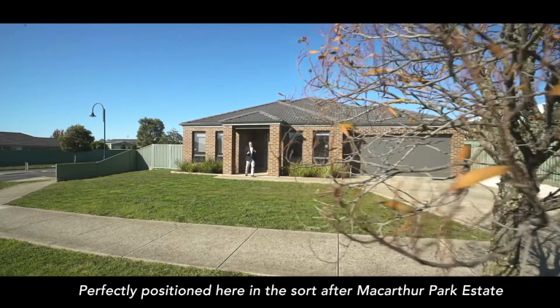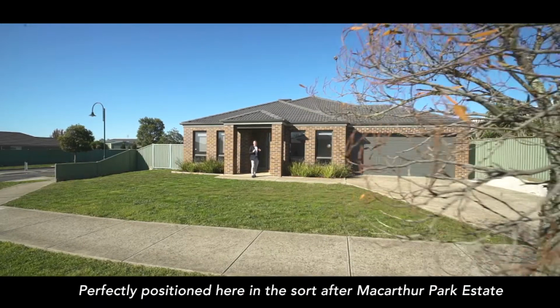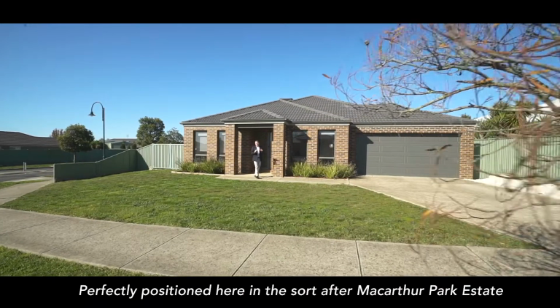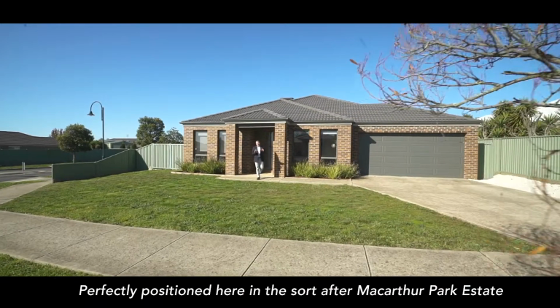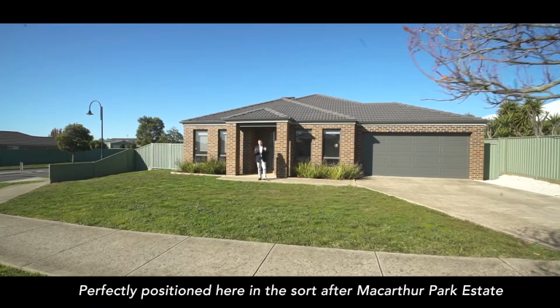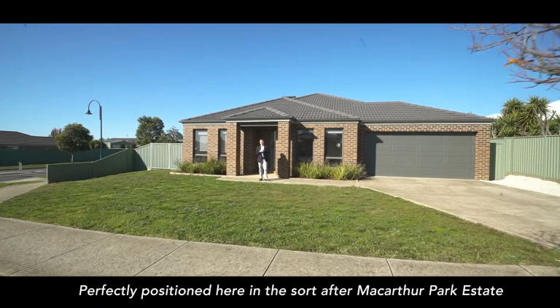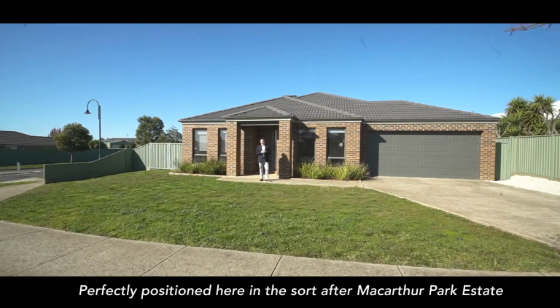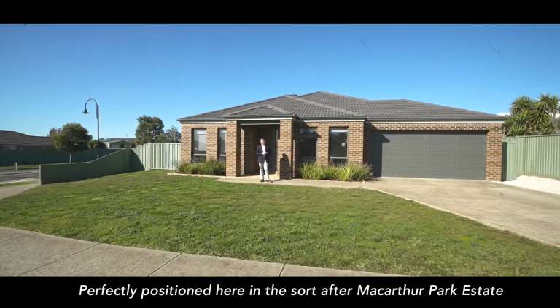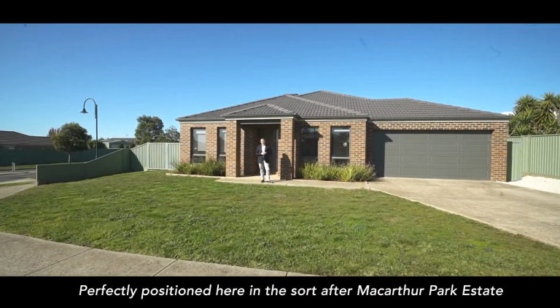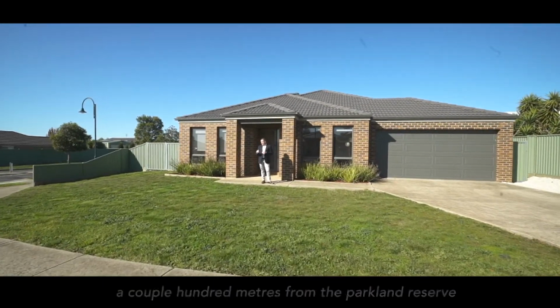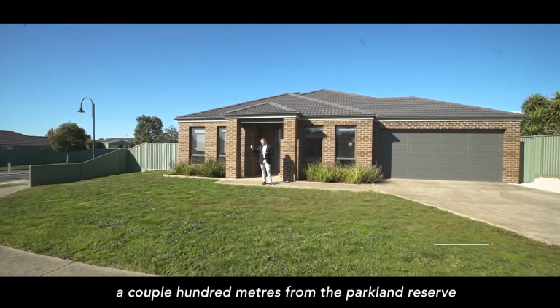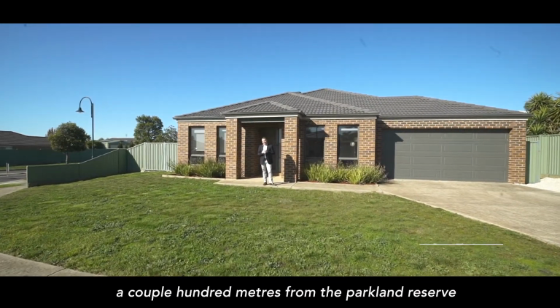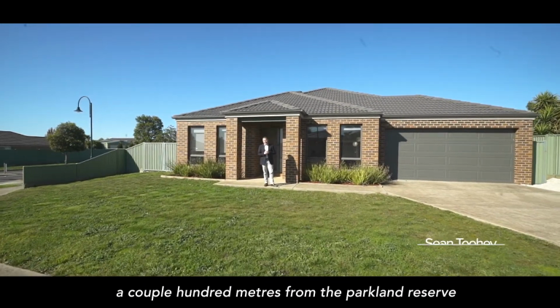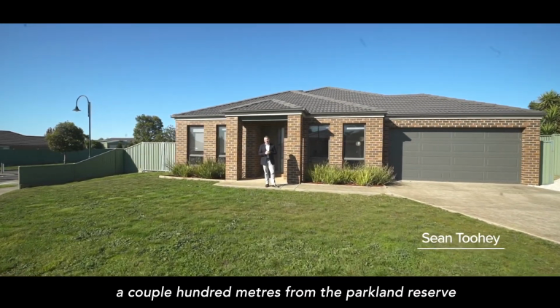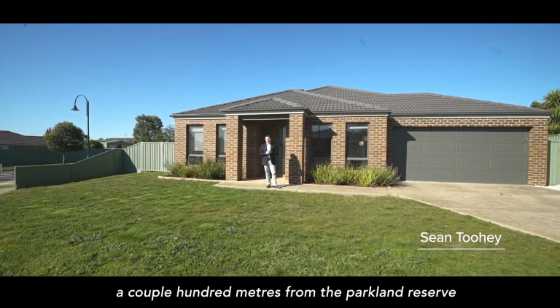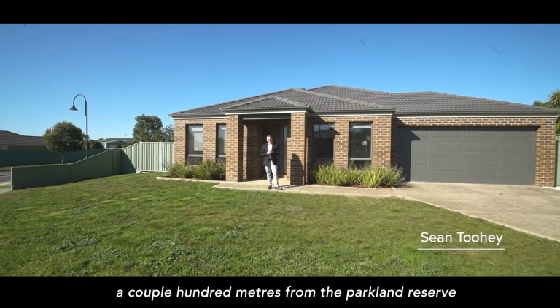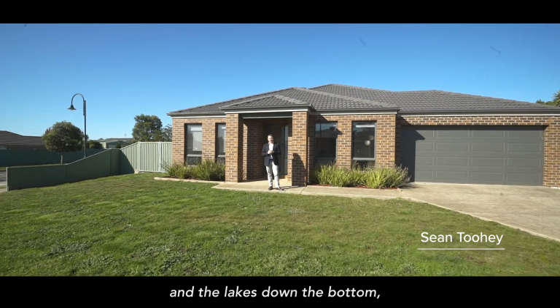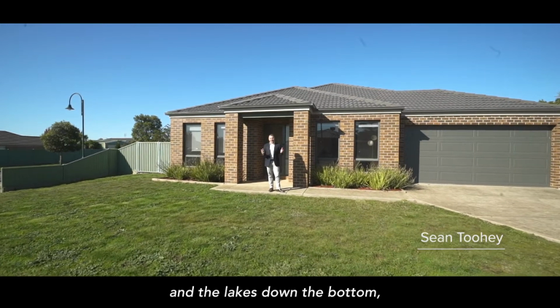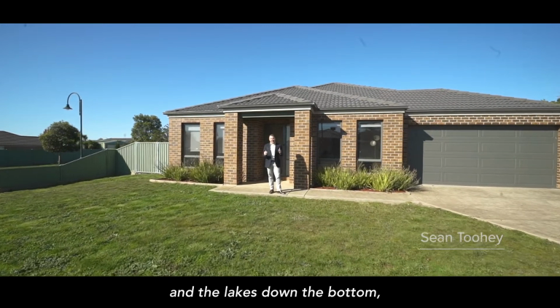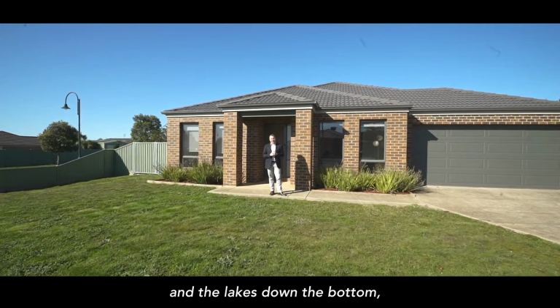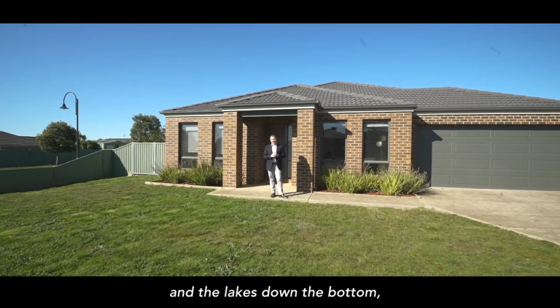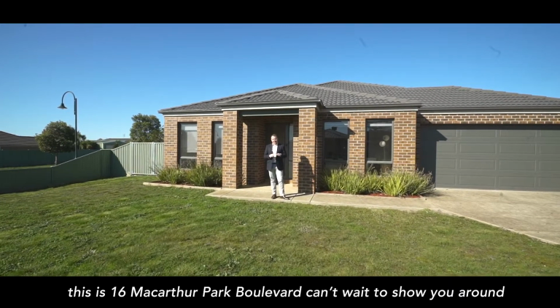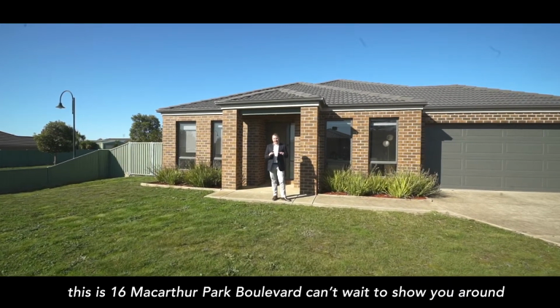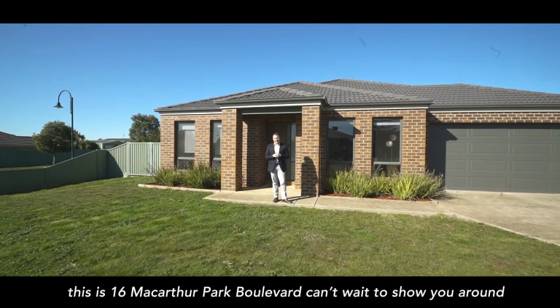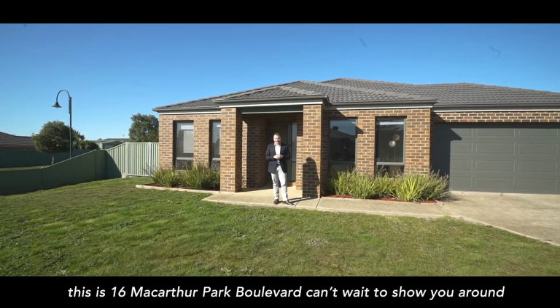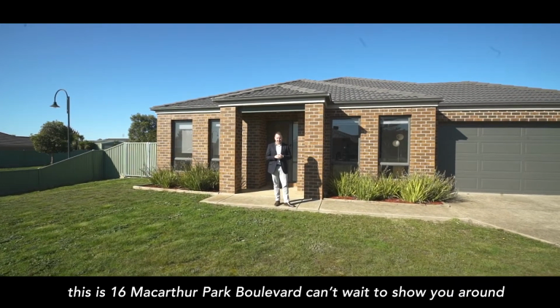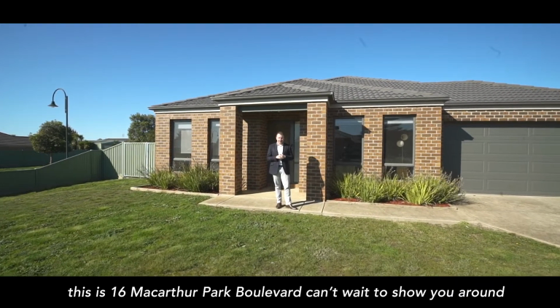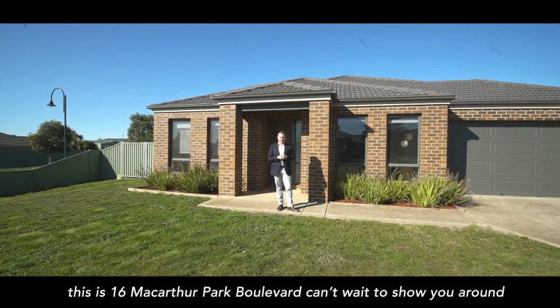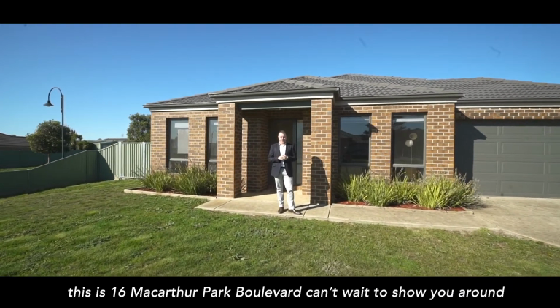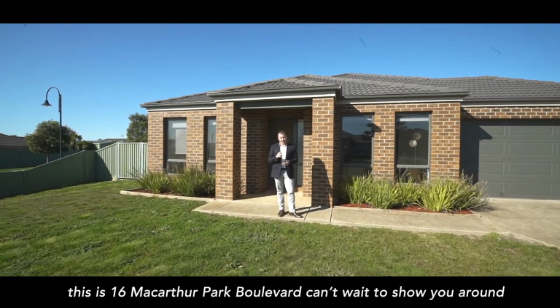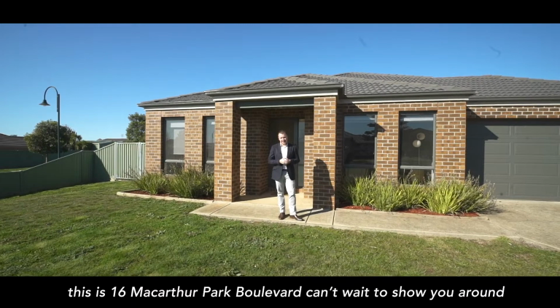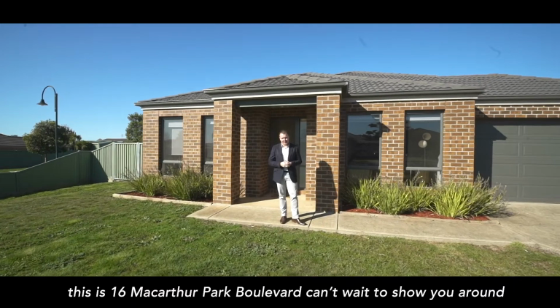Perfectly positioned here in the sought-after MacArthur Park estate, just a couple of hundred metres away from the Parkland Reserve and the lakes down the bottom here. This one here is number 16 MacArthur Park Boulevard — can't wait to show you around.